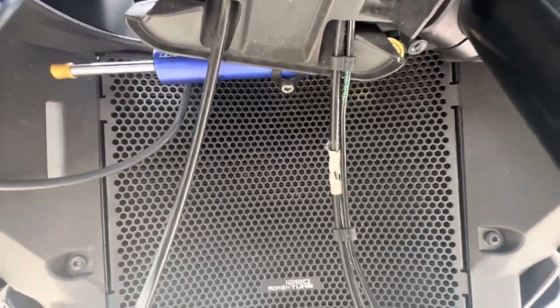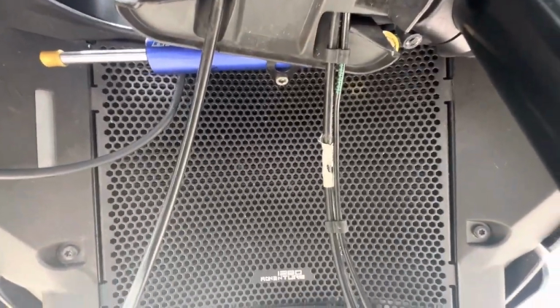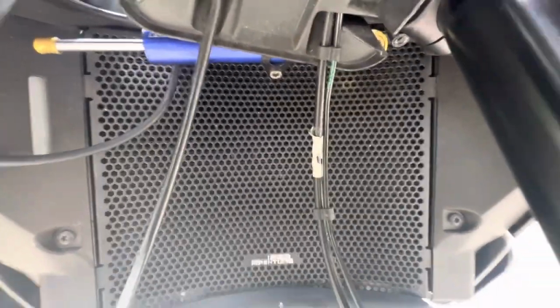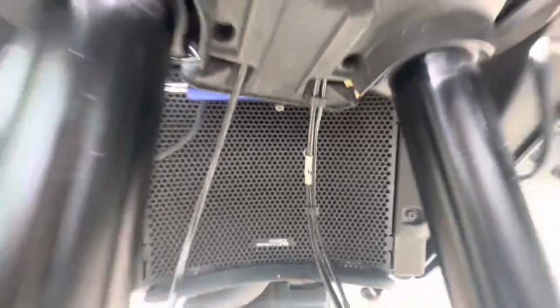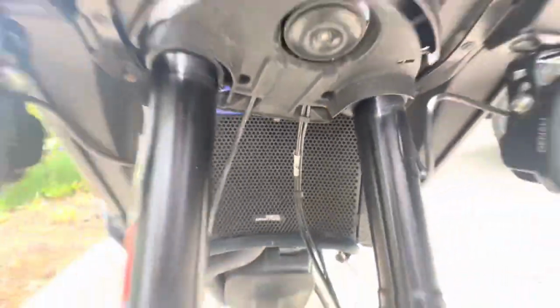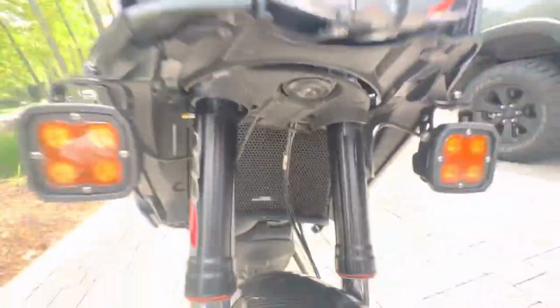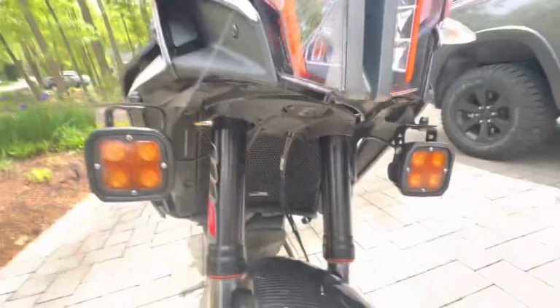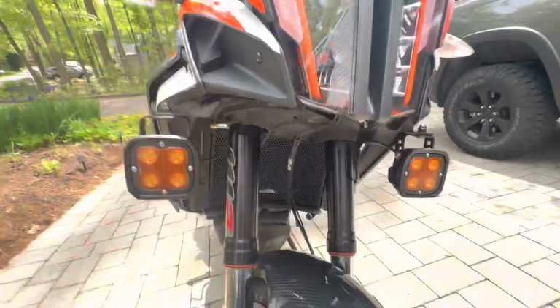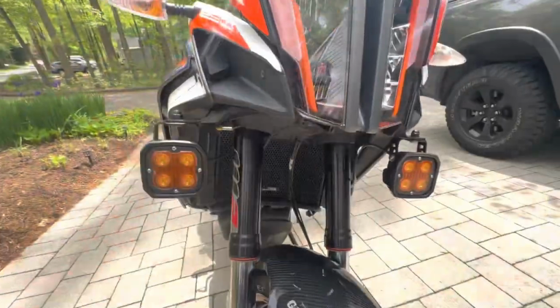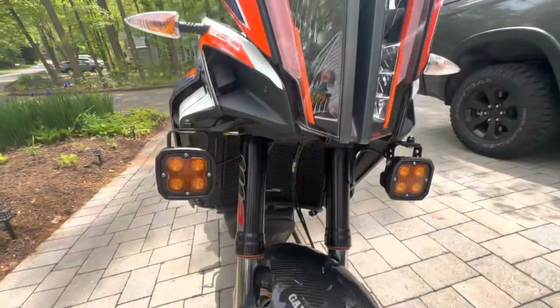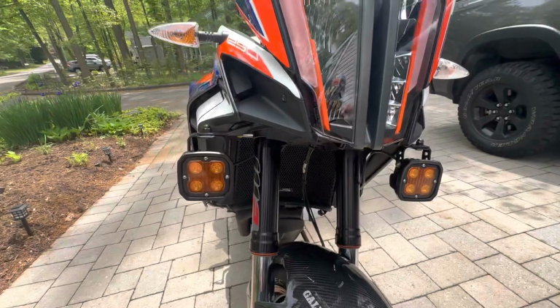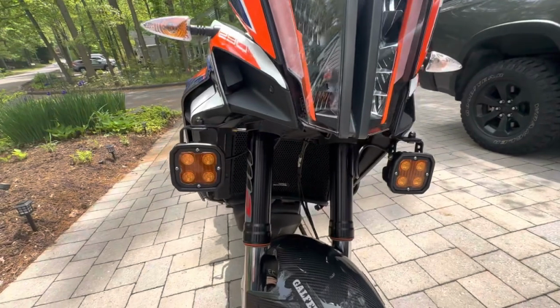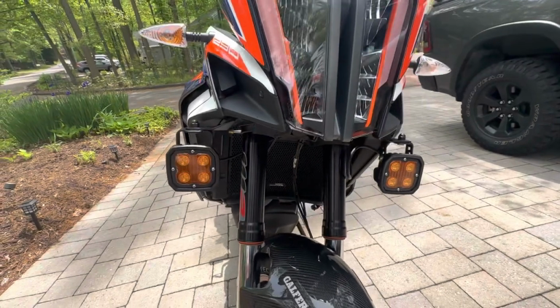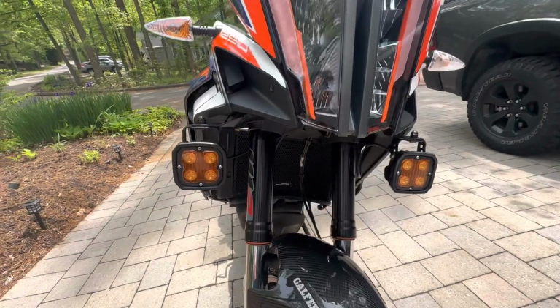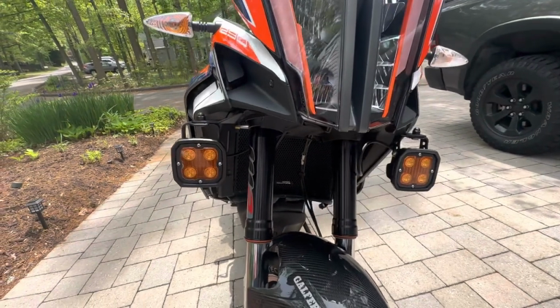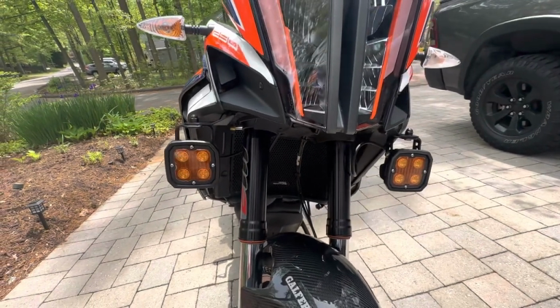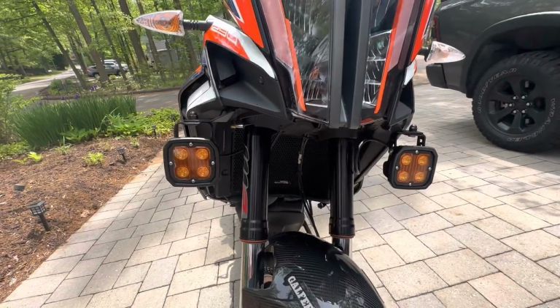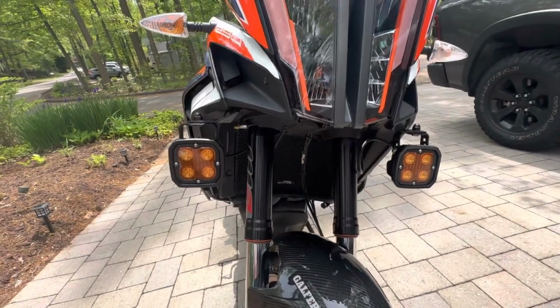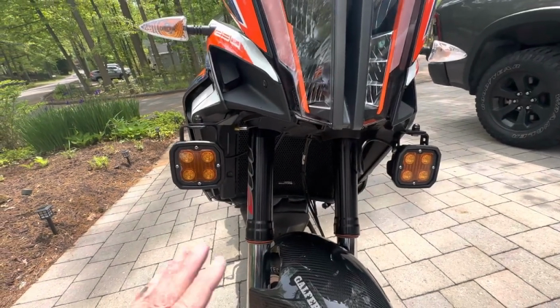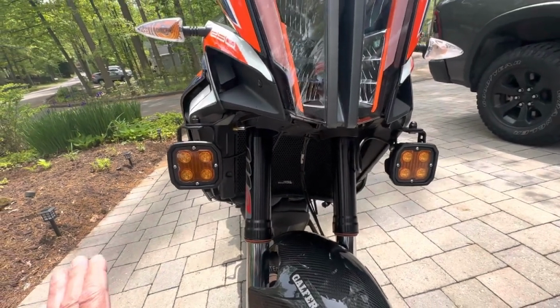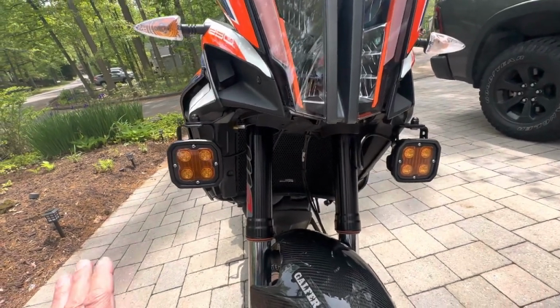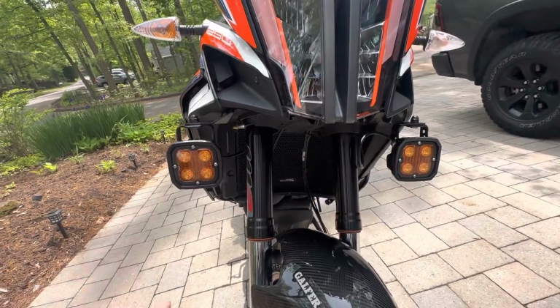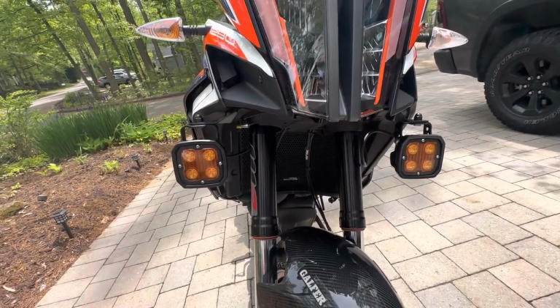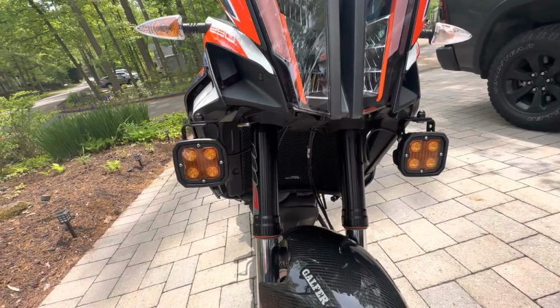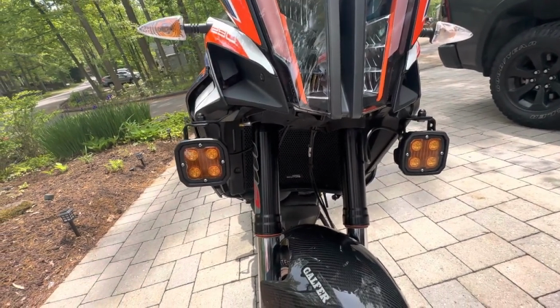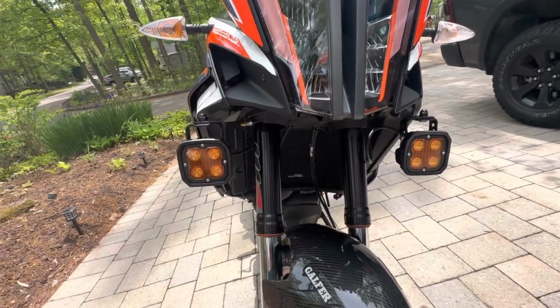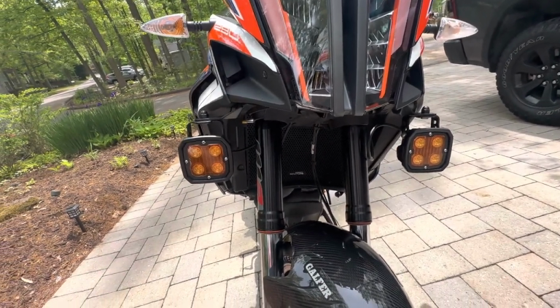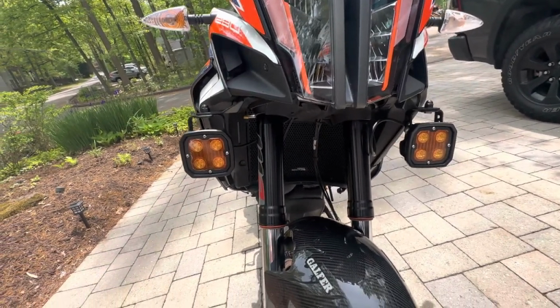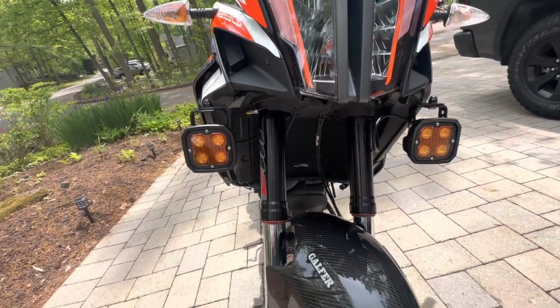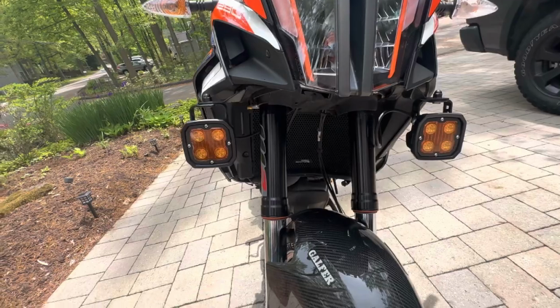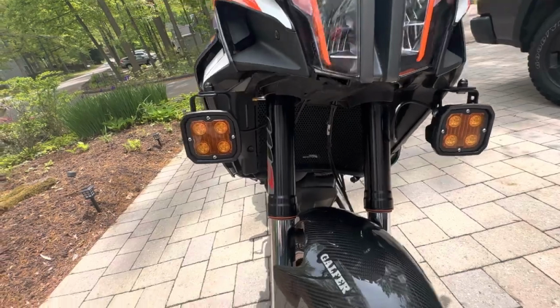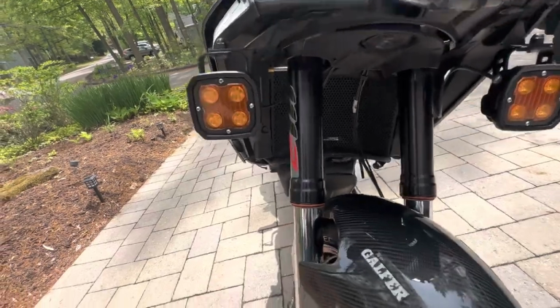I did put a Hyper Pro RSC, which is a reactive steering damper. I love it — it's great. You can dial it up or down.